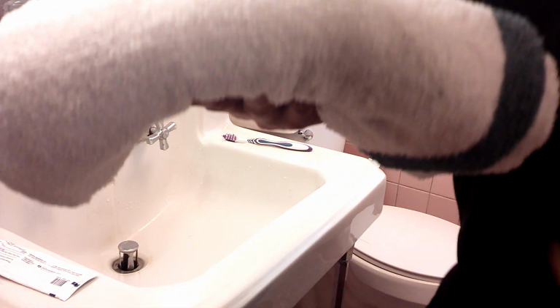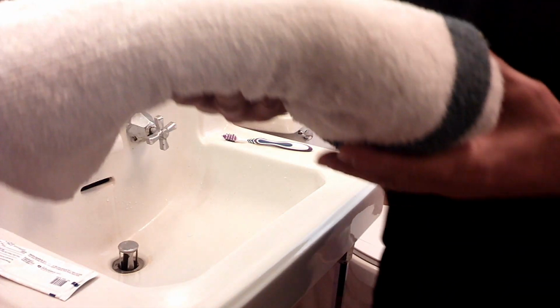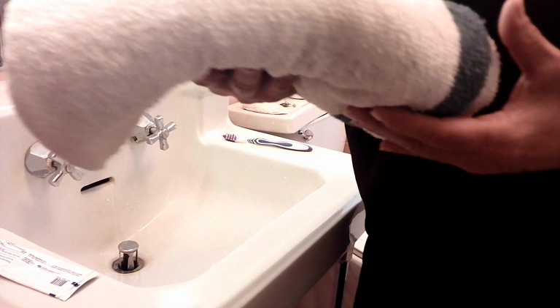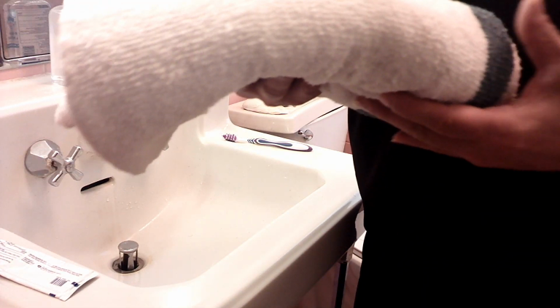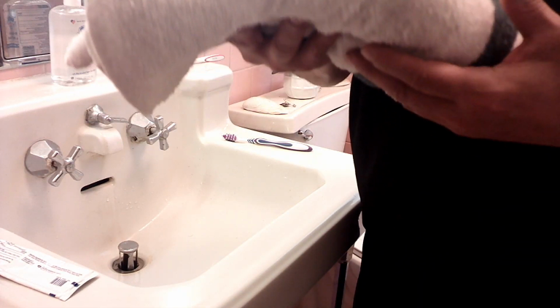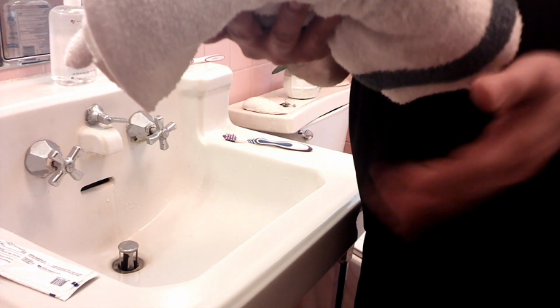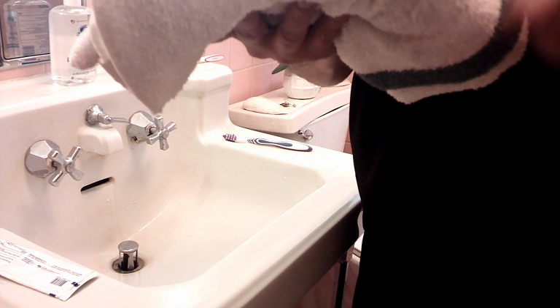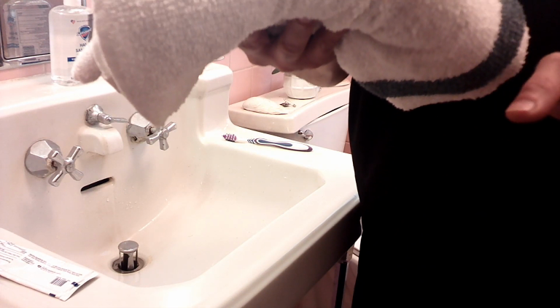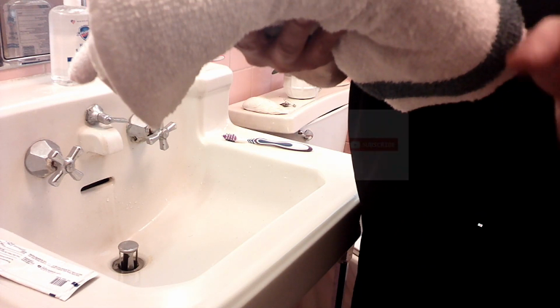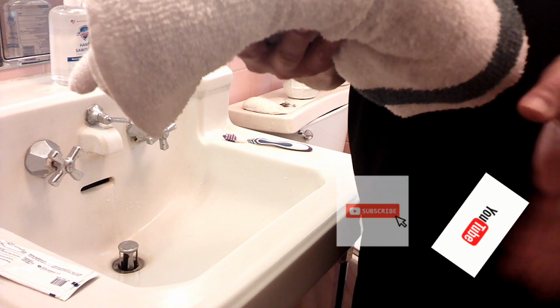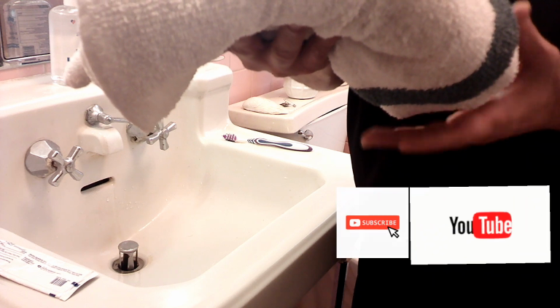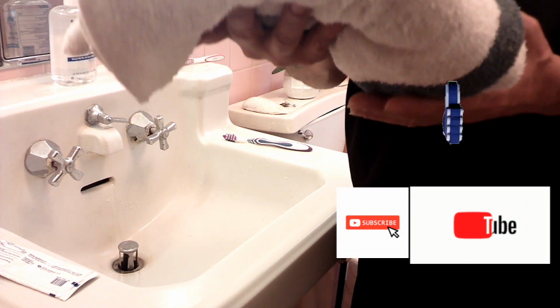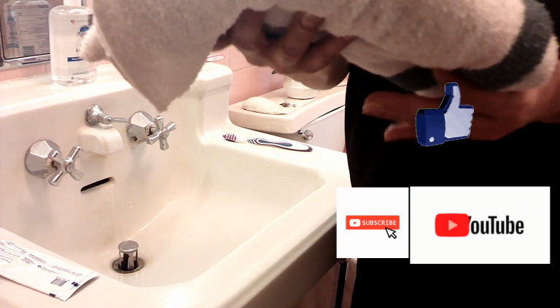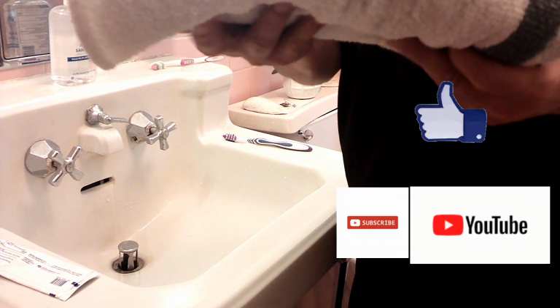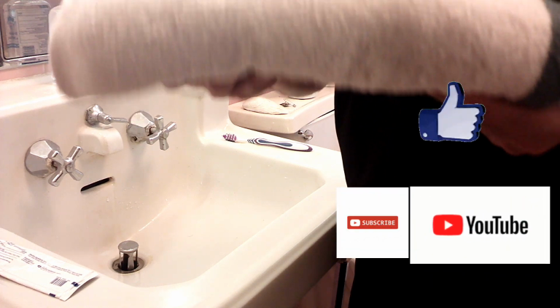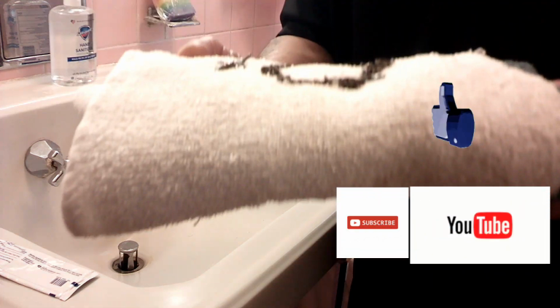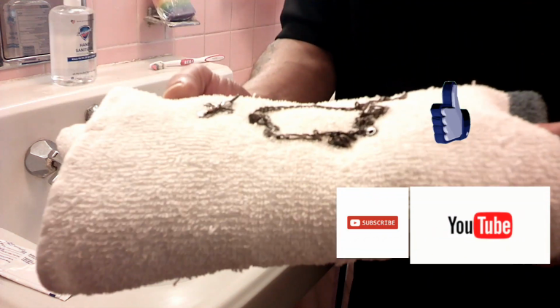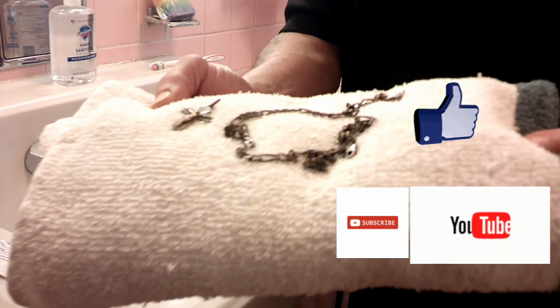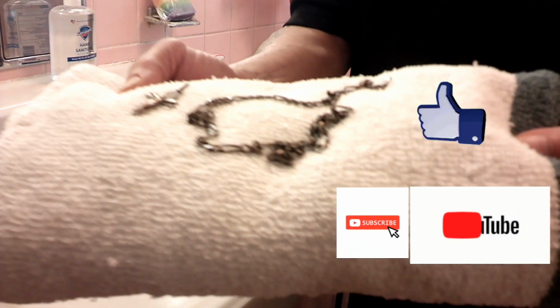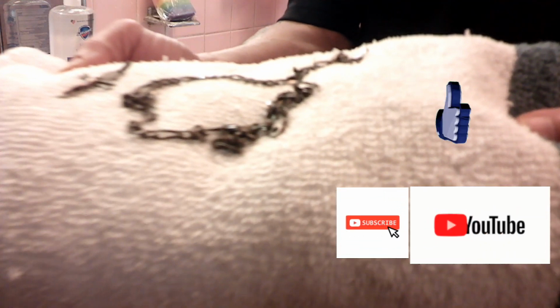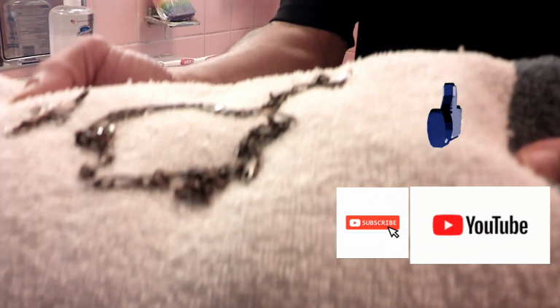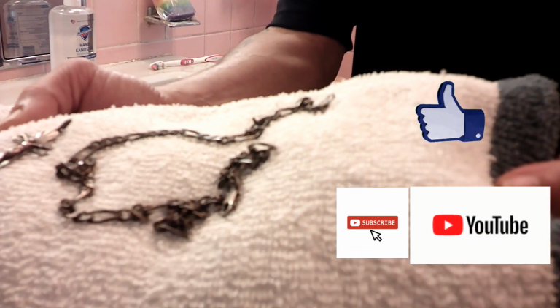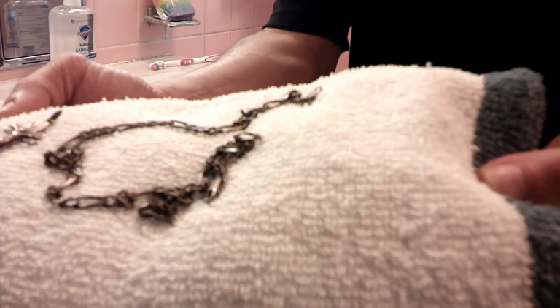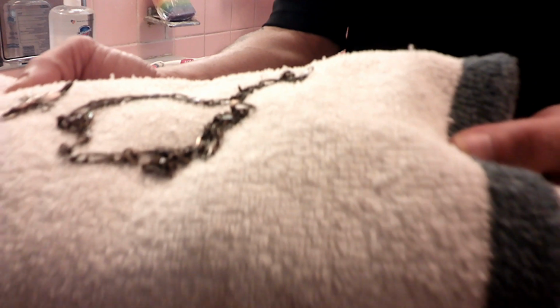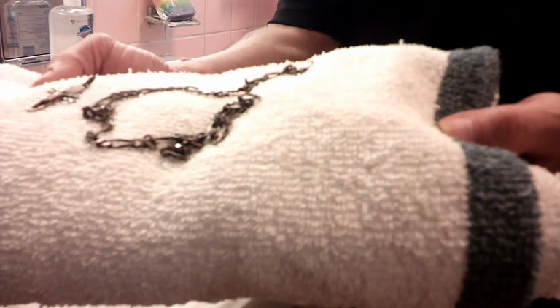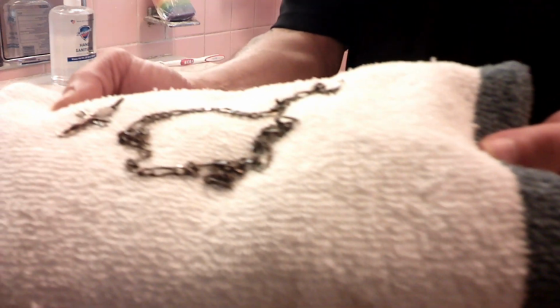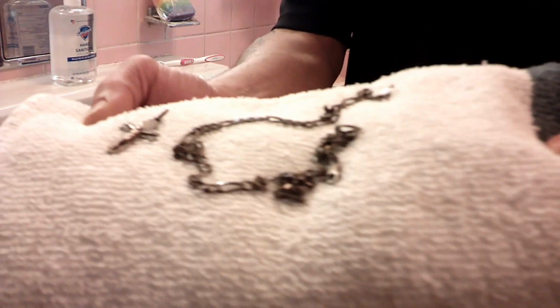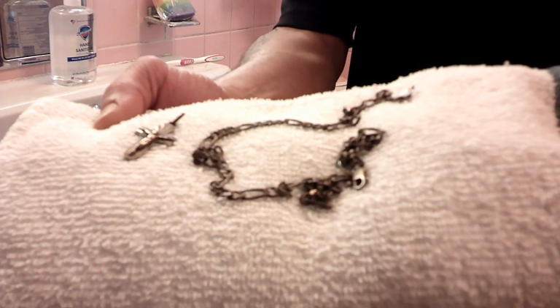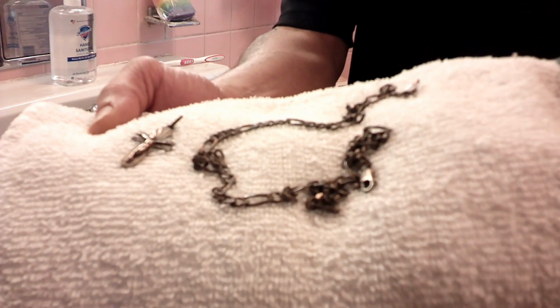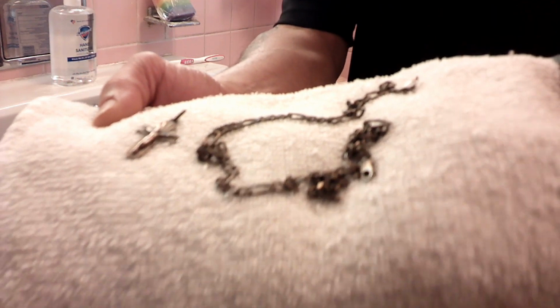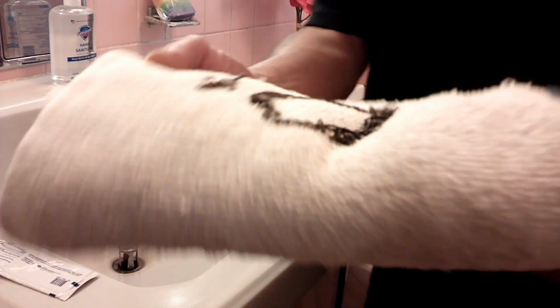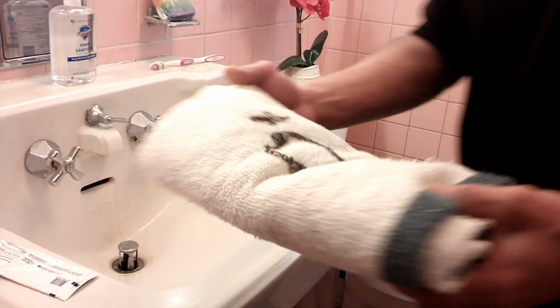Welcome to Cooking Toilet with Sammy. Guess what — I'm going to teach you how to clean your silver. Something very simple. Look at how black the silver is, guys, and I'm going to show you how to do it.